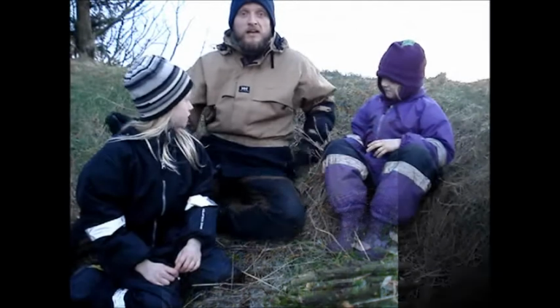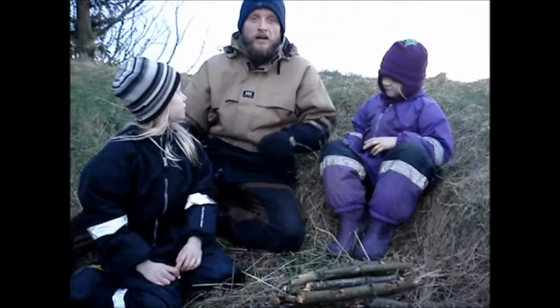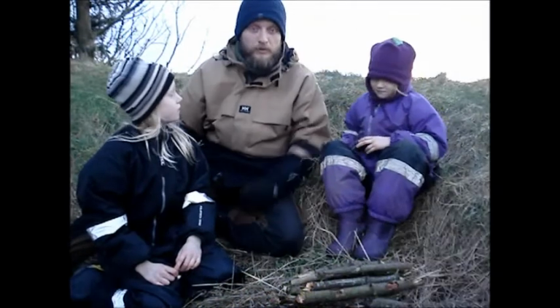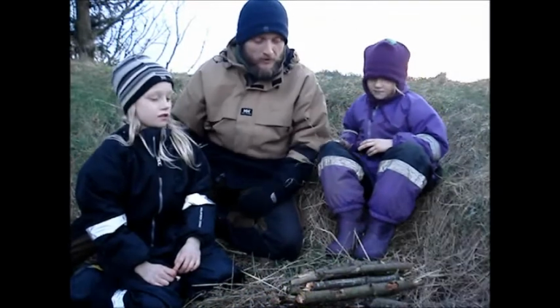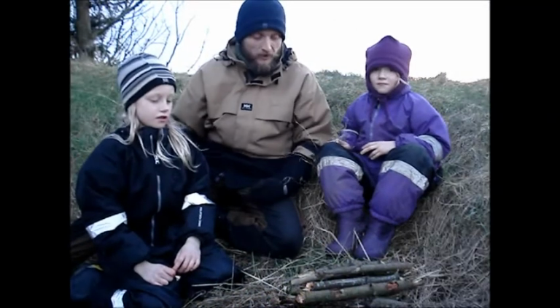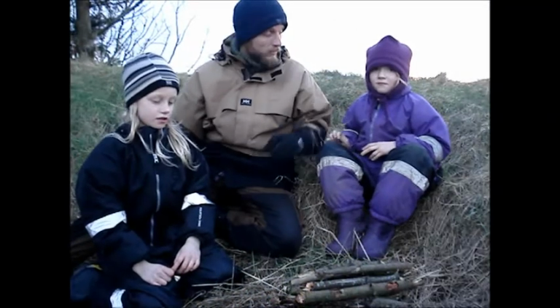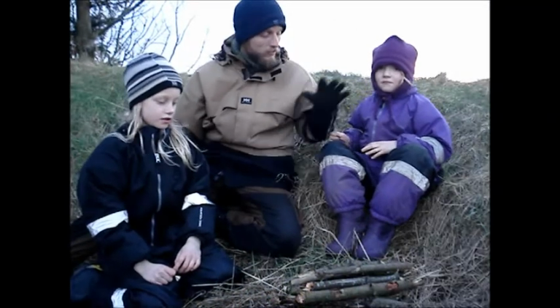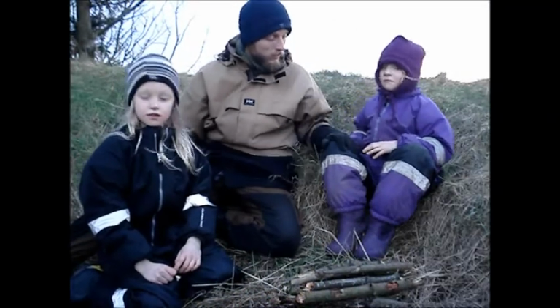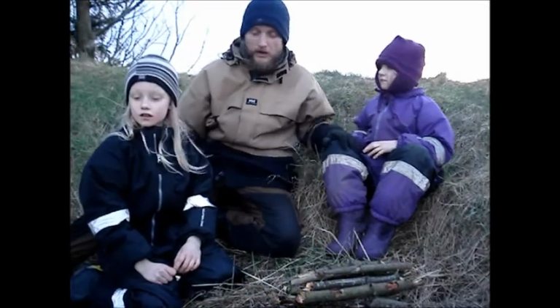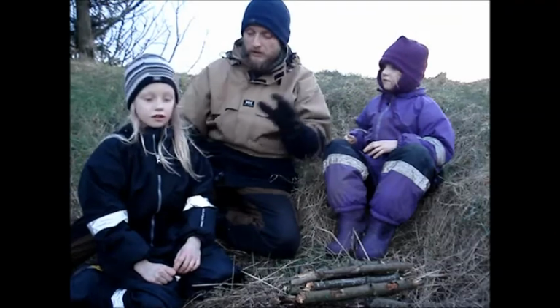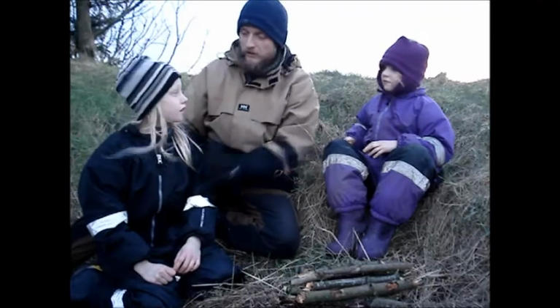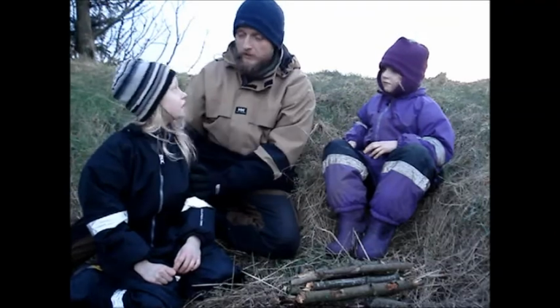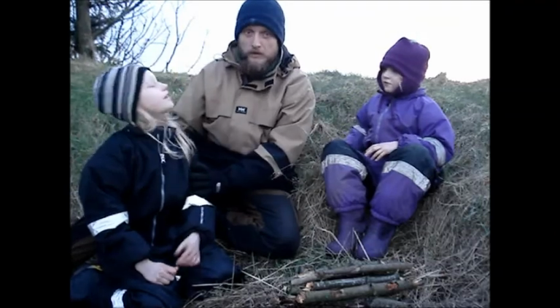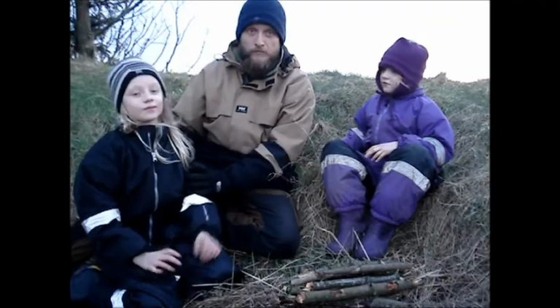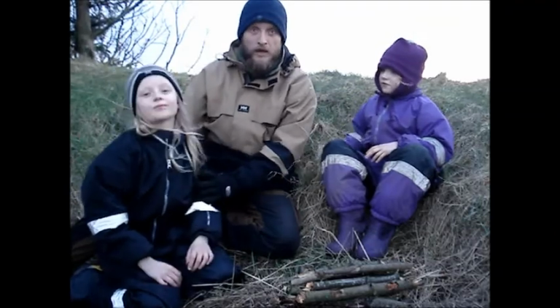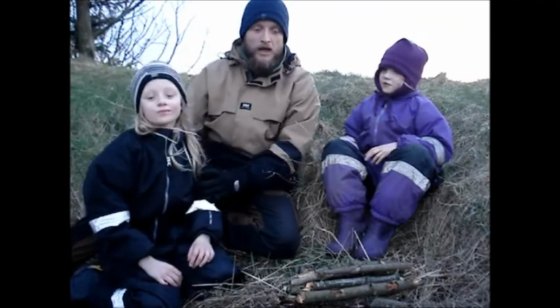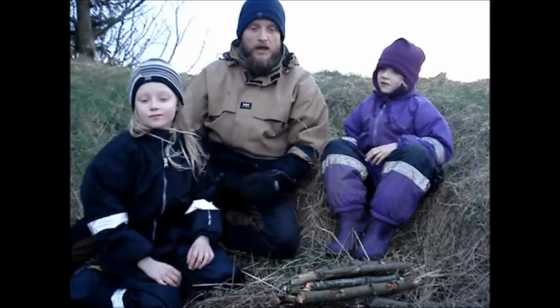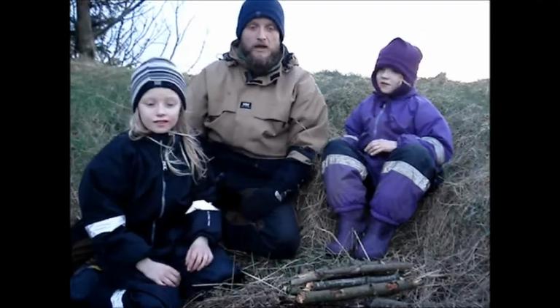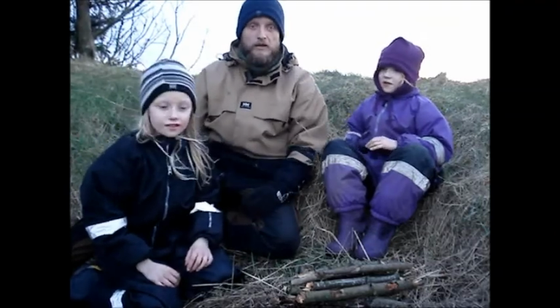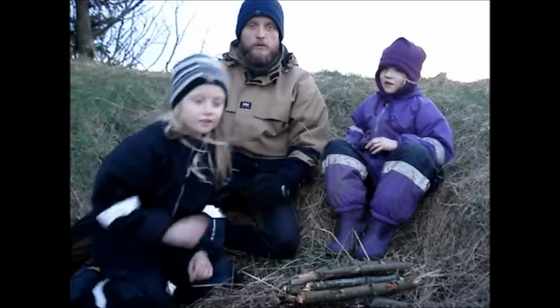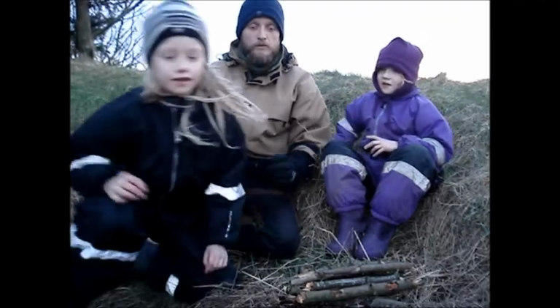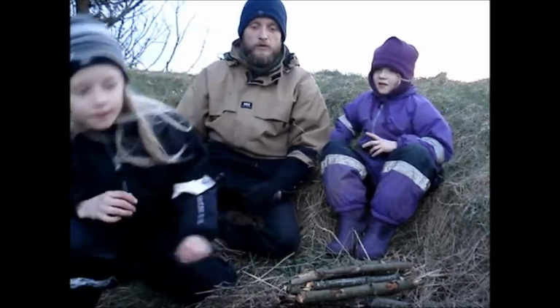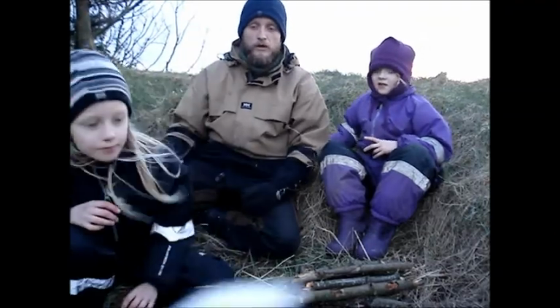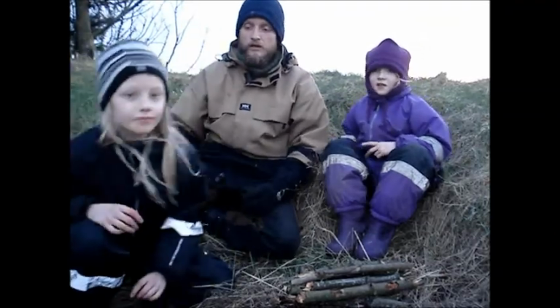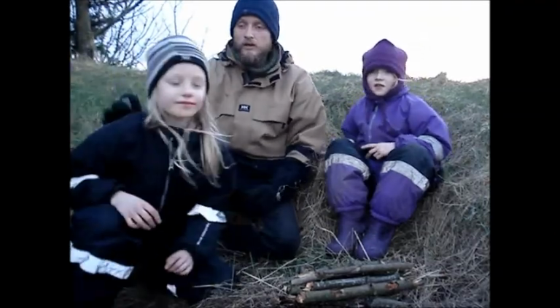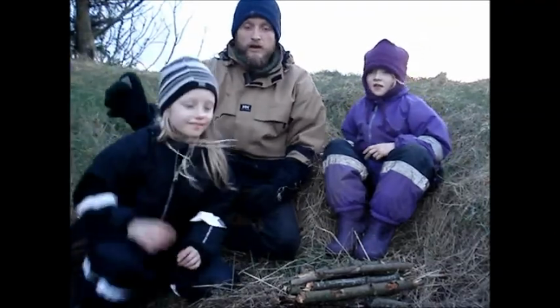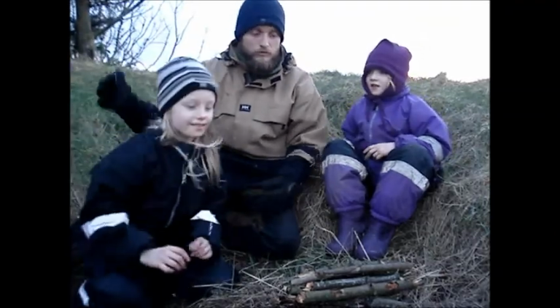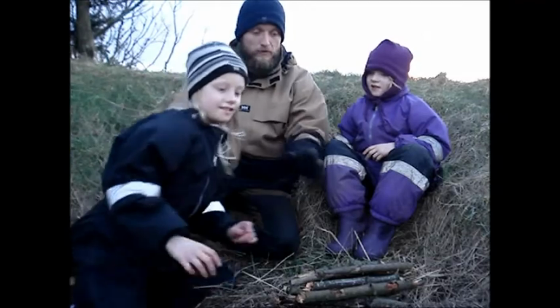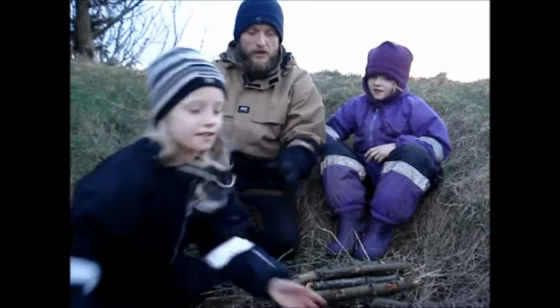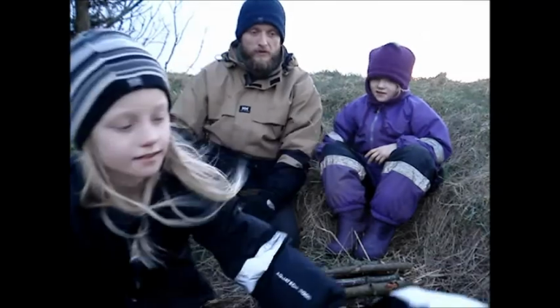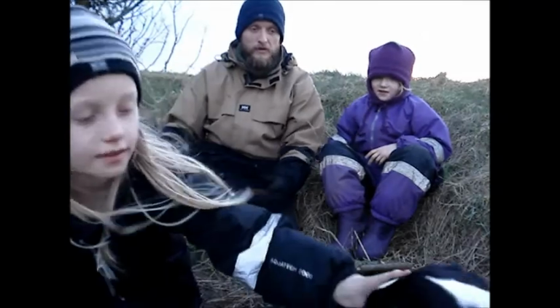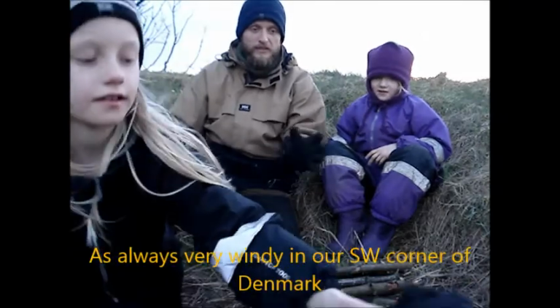Hello YouTubers! This is Johanne and this is Christine. And if you want to learn how to start a fire, come in please.